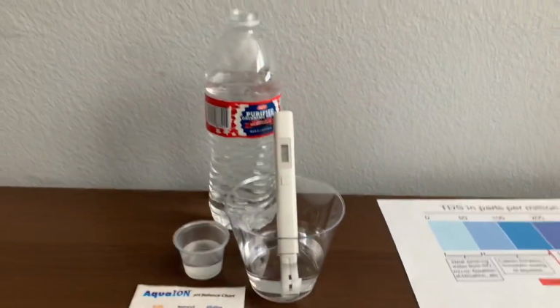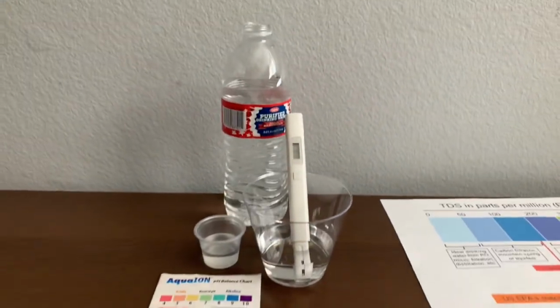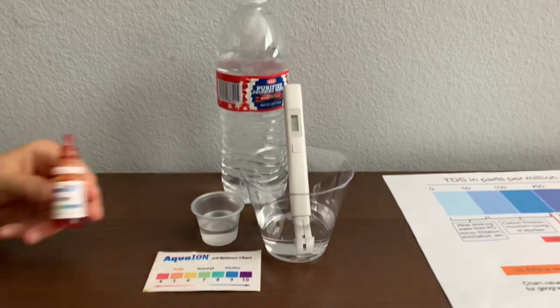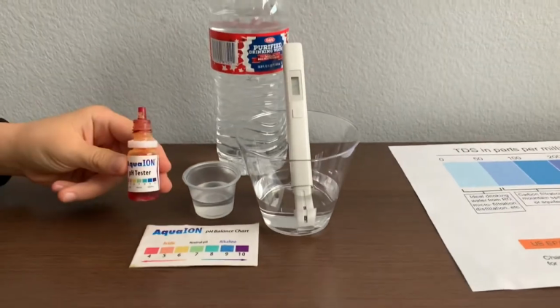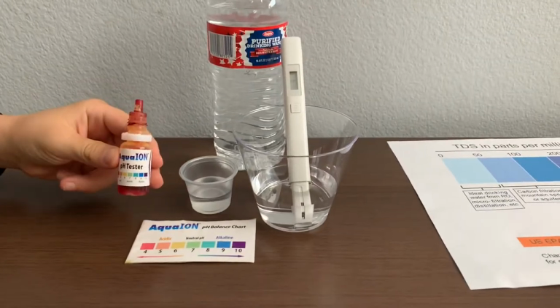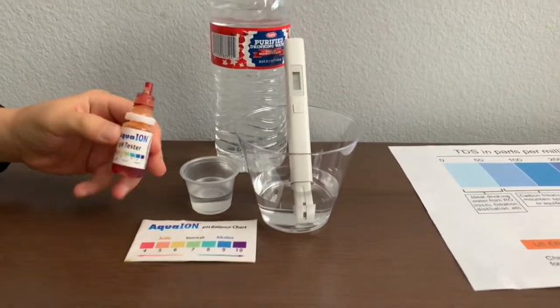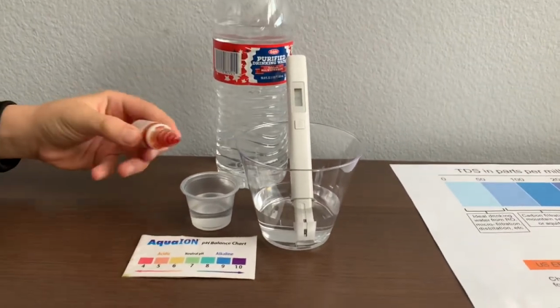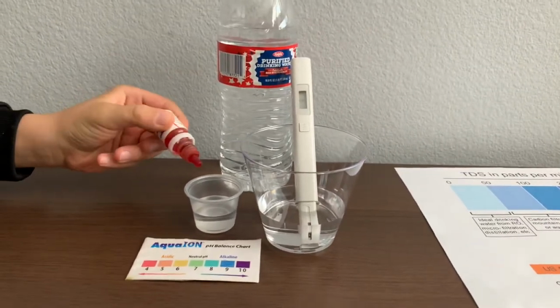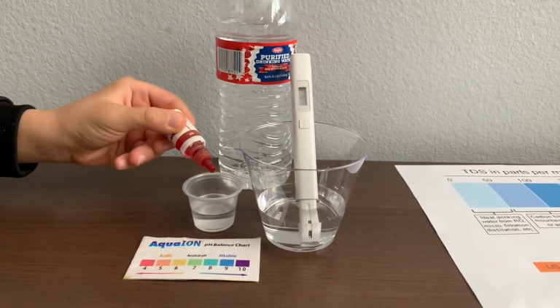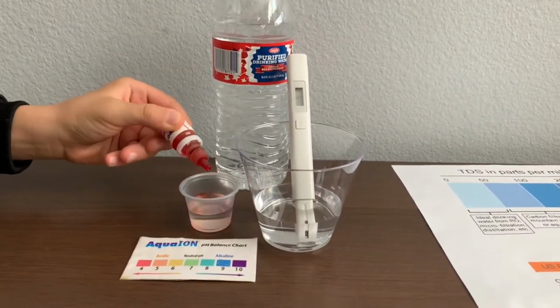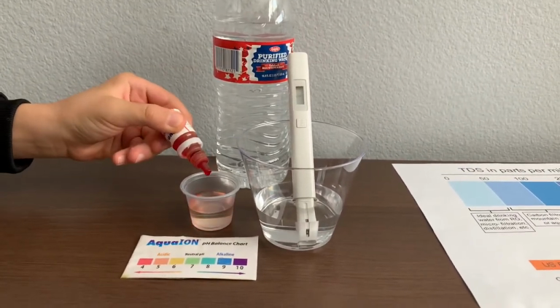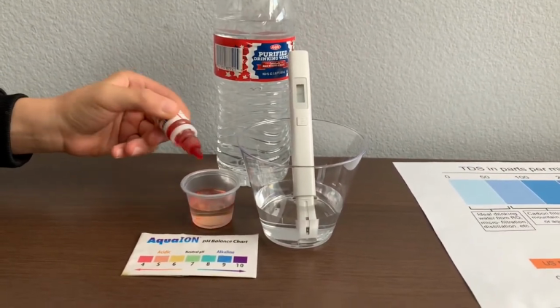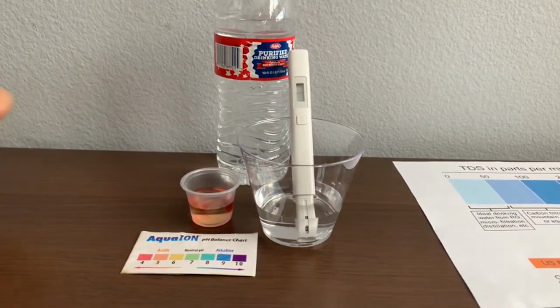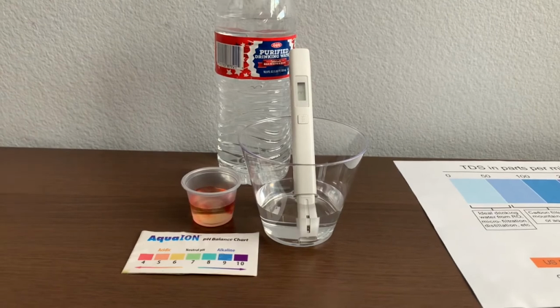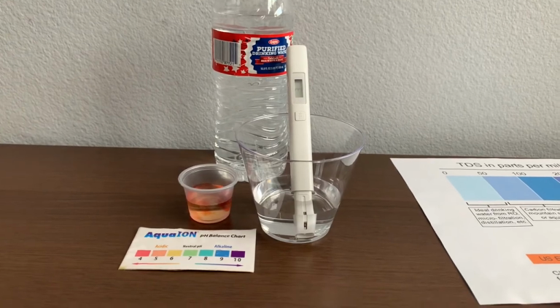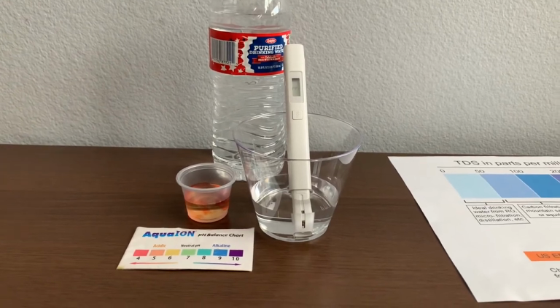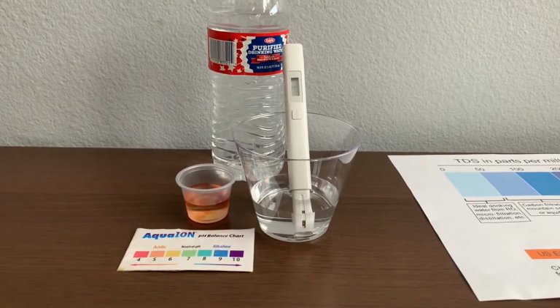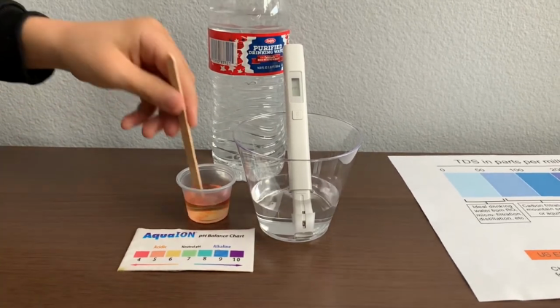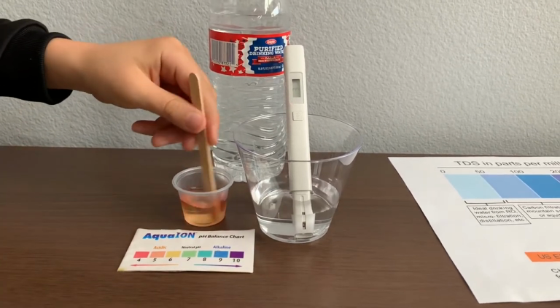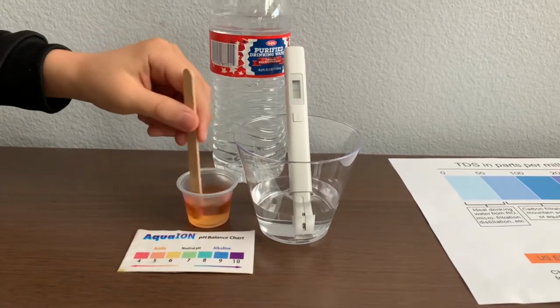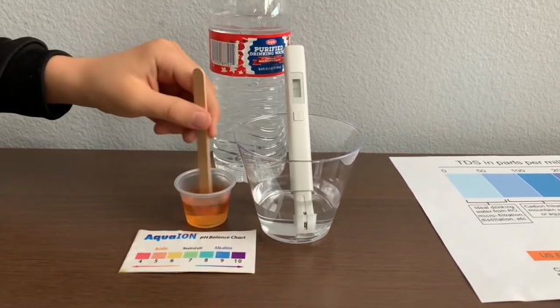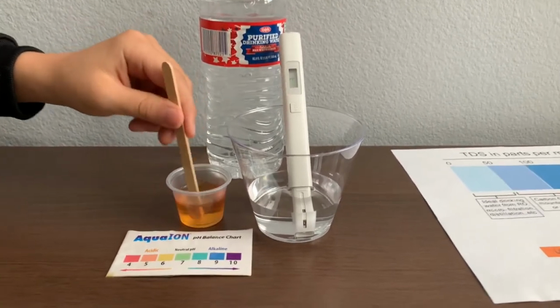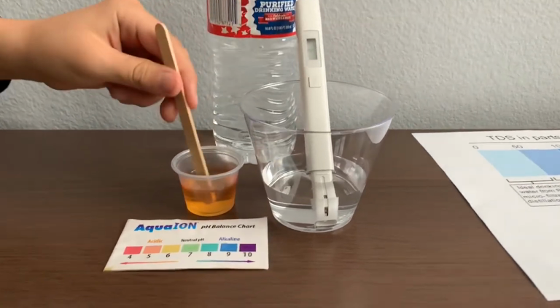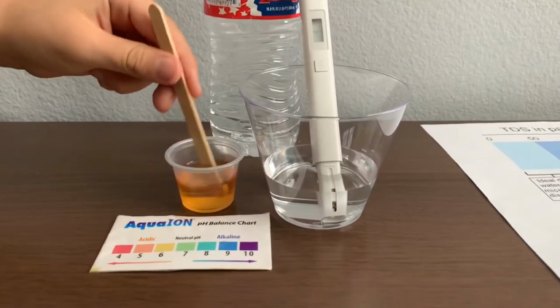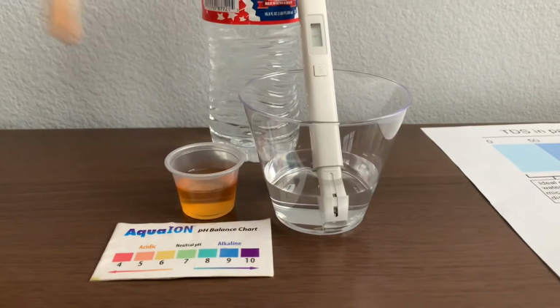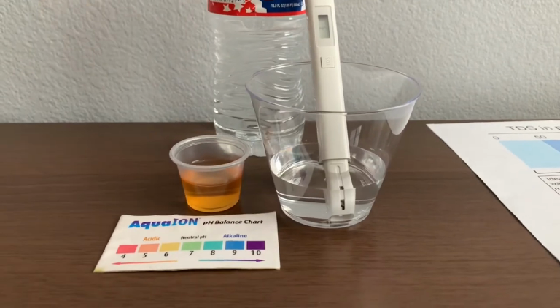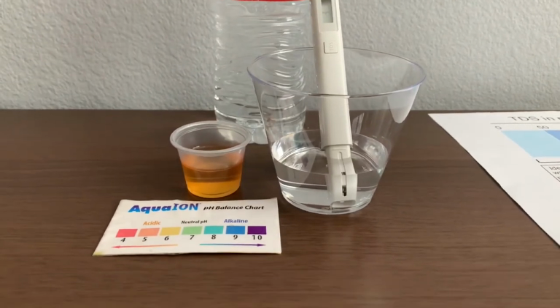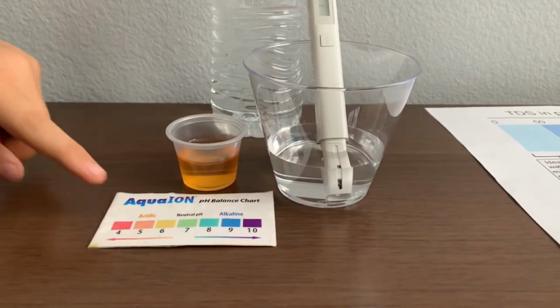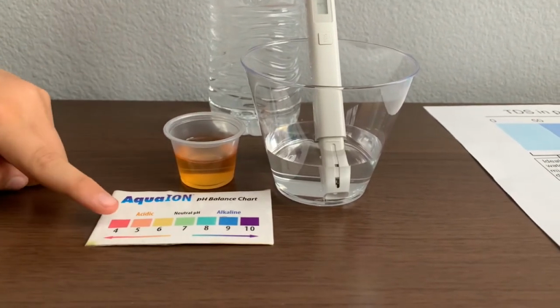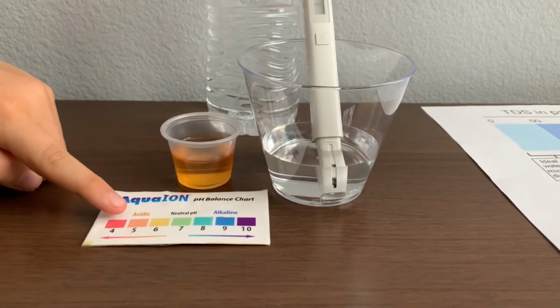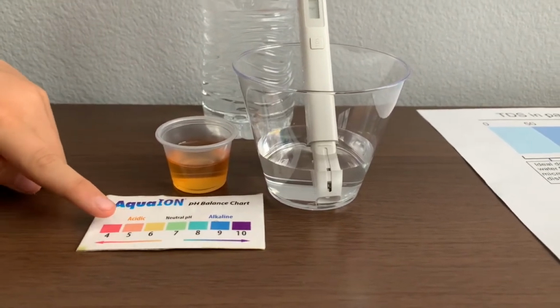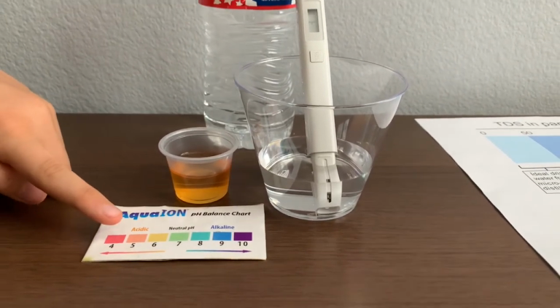Now let's test the pH level. Only do two drops. Let's stir it a little for a better result. I'm giving this a 5.5. This is acidic.